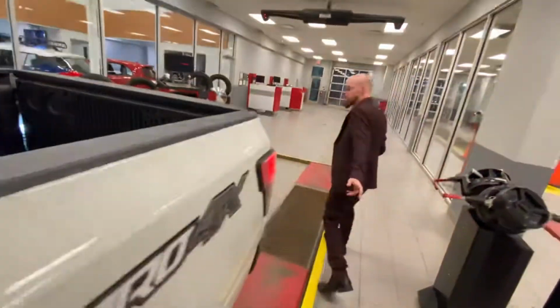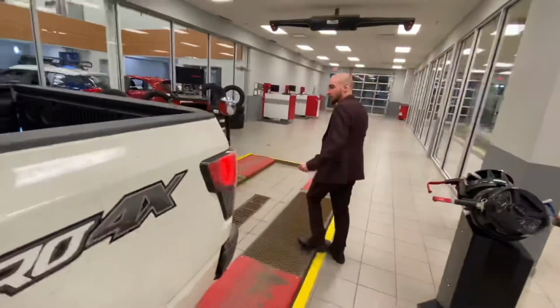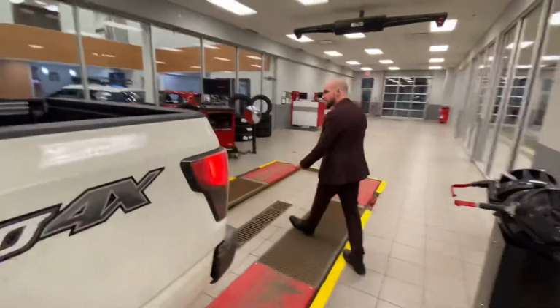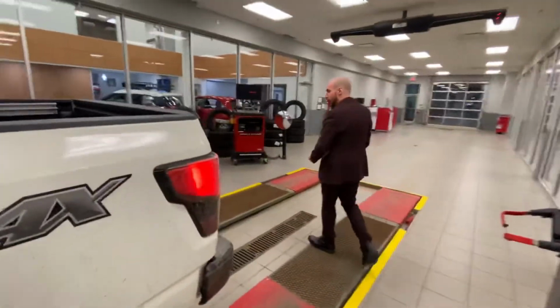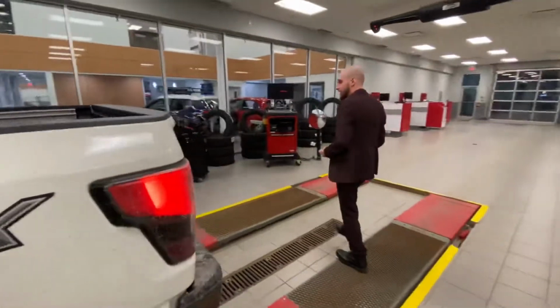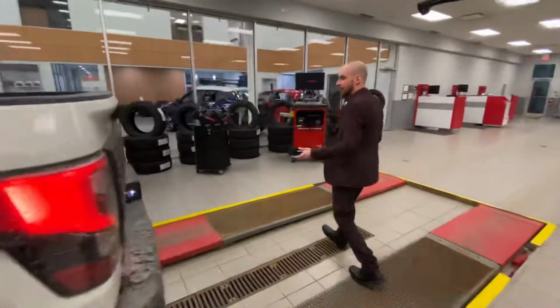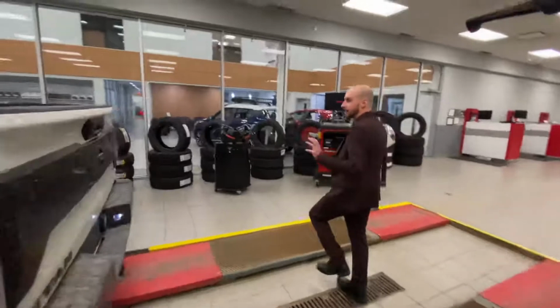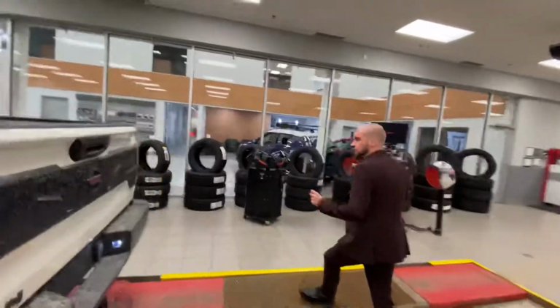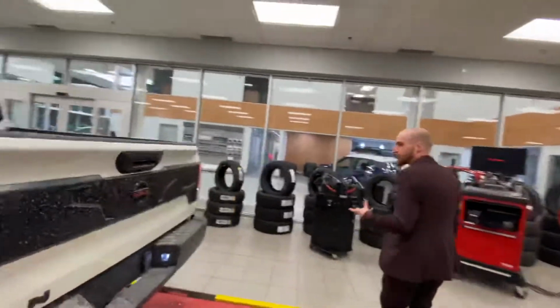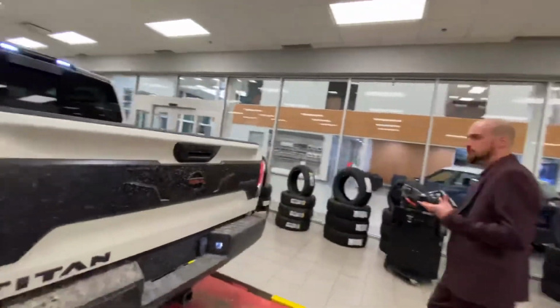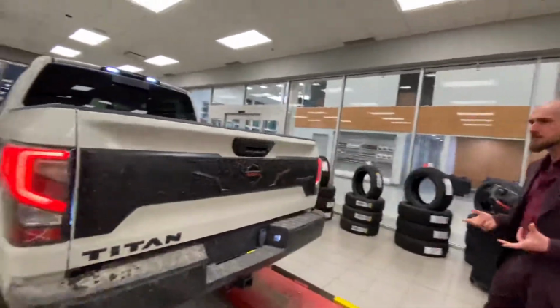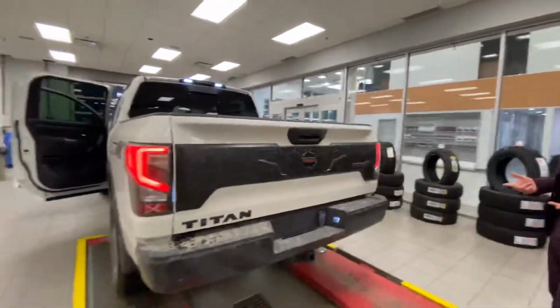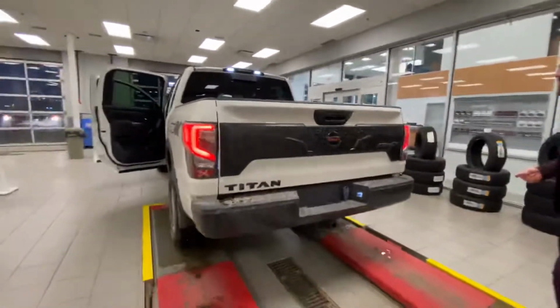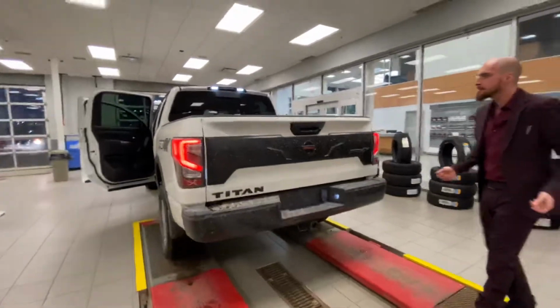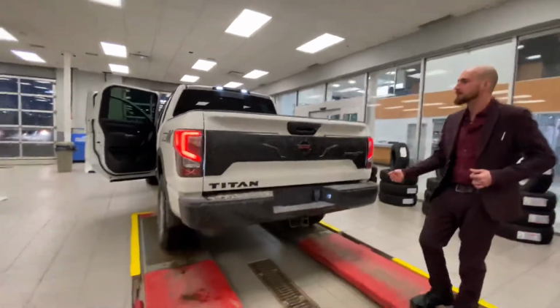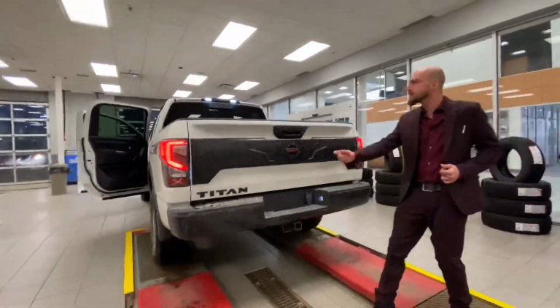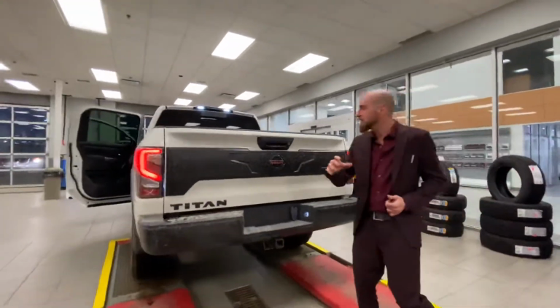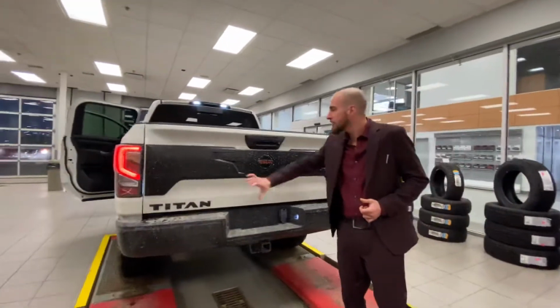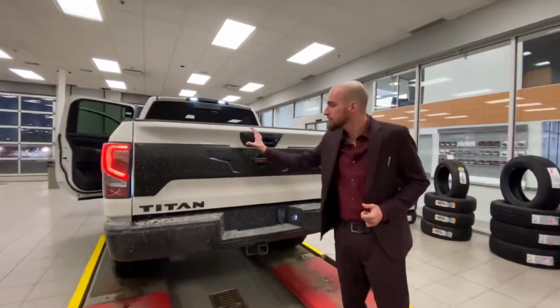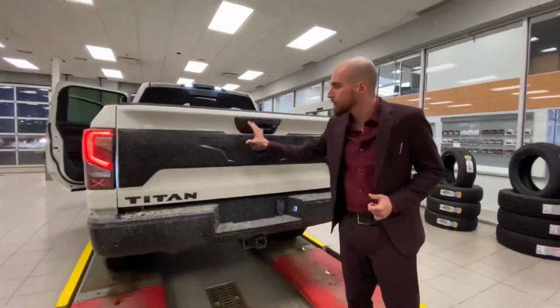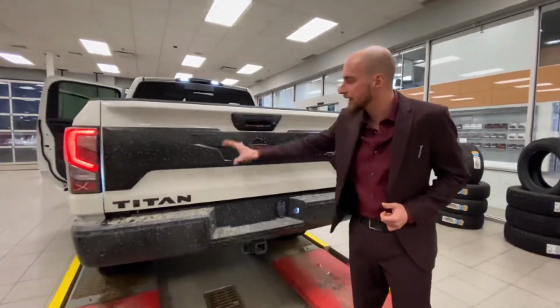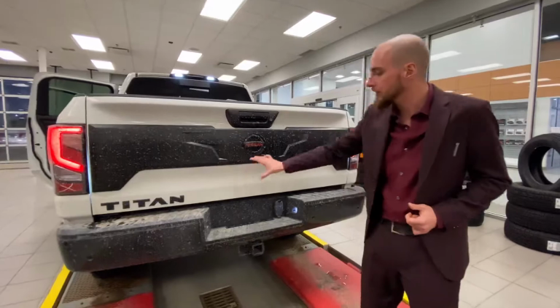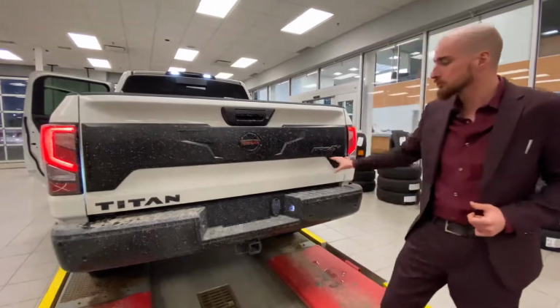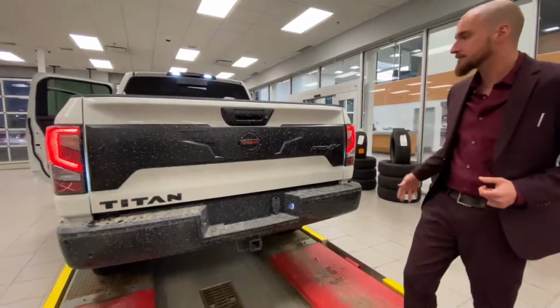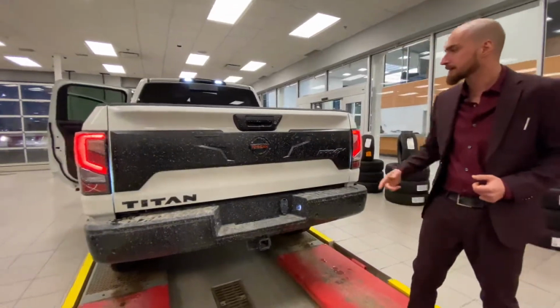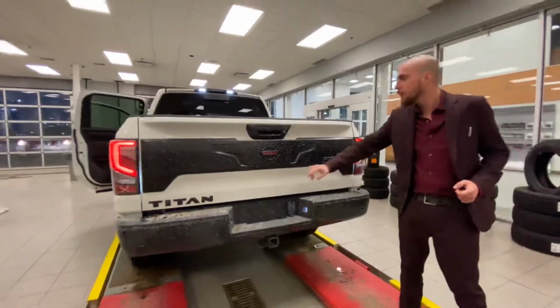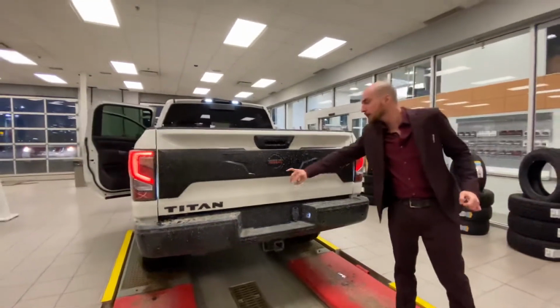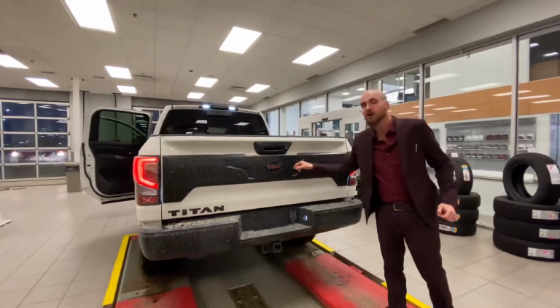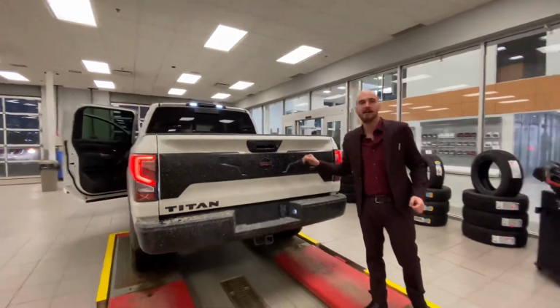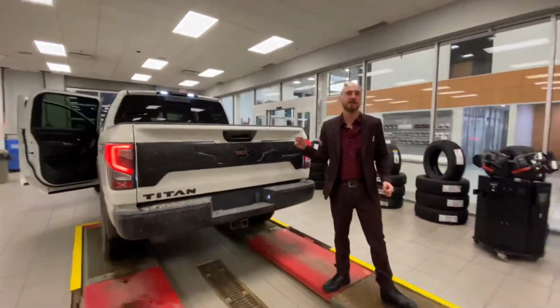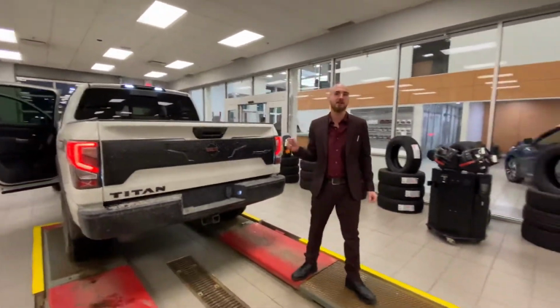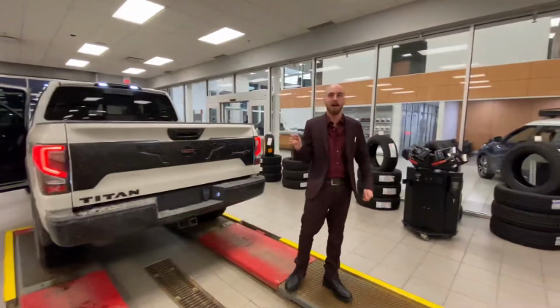Coming around to the back — it just came off the truck so it was a little bit dirty — but we can see that beautiful black and white contrast back there with the red in the Nissan badge.